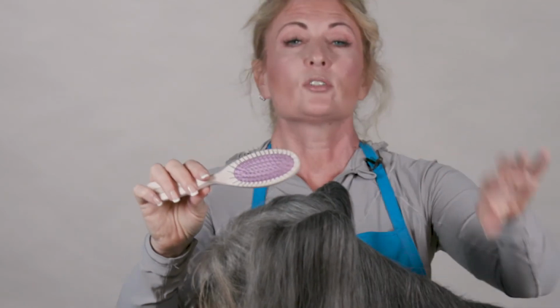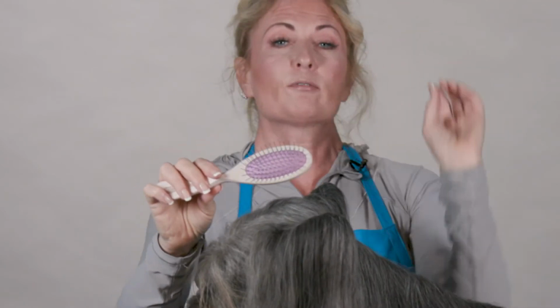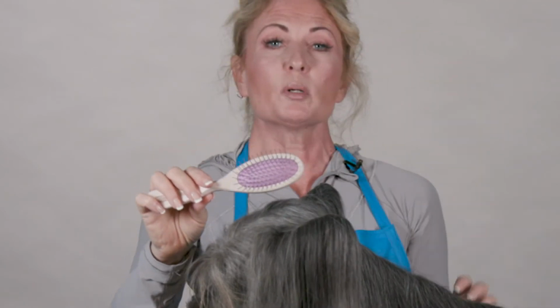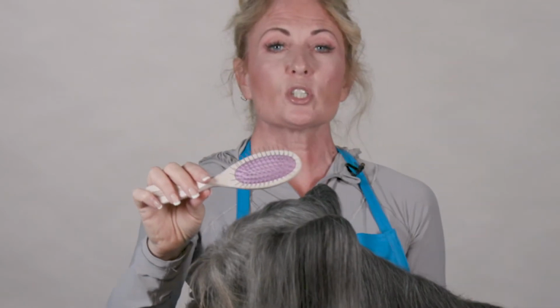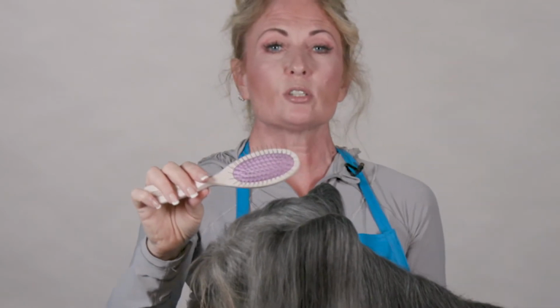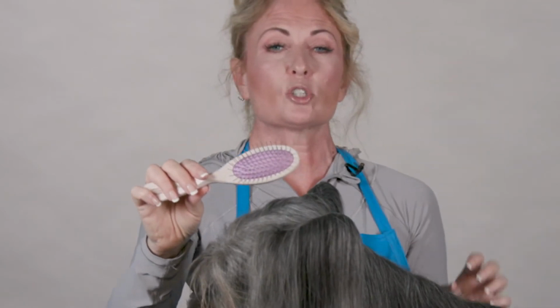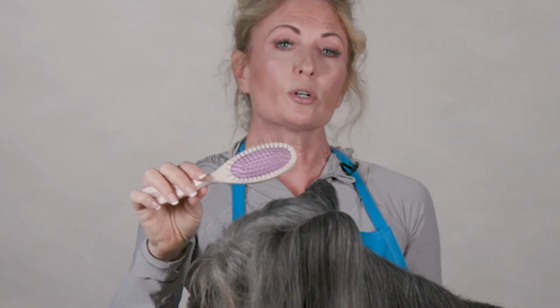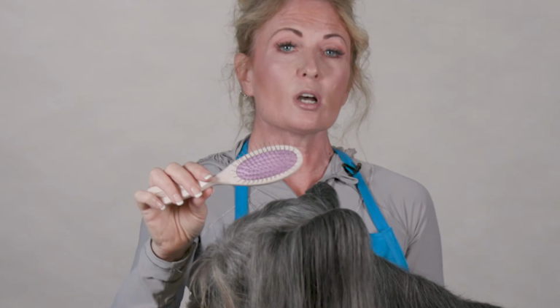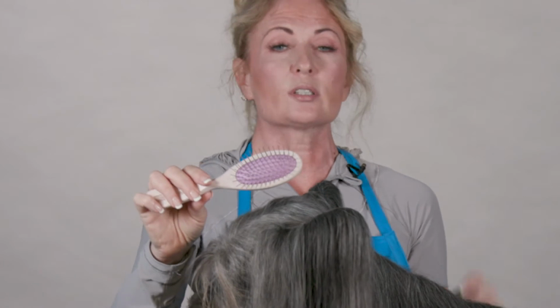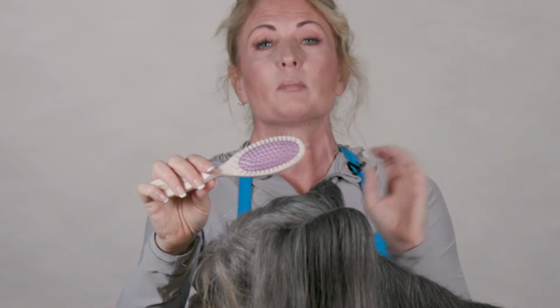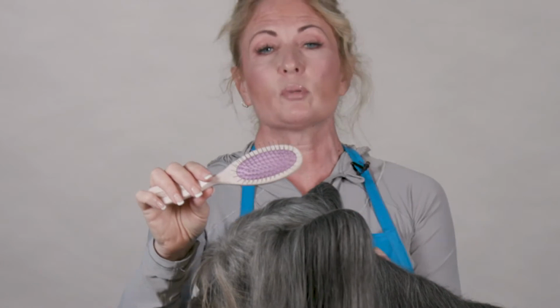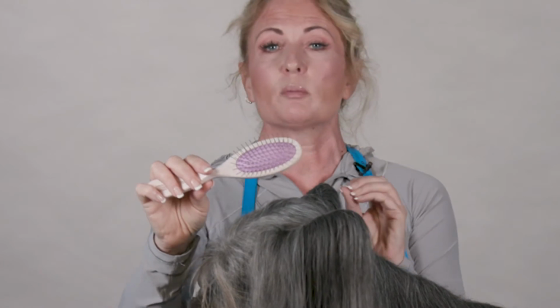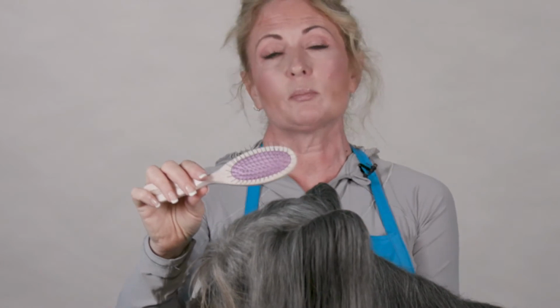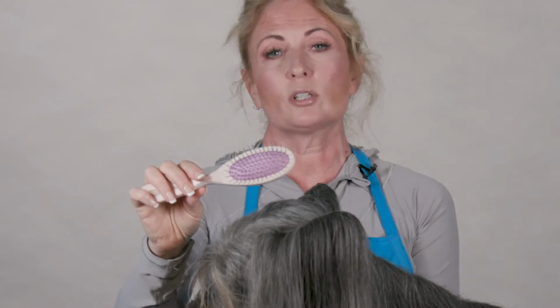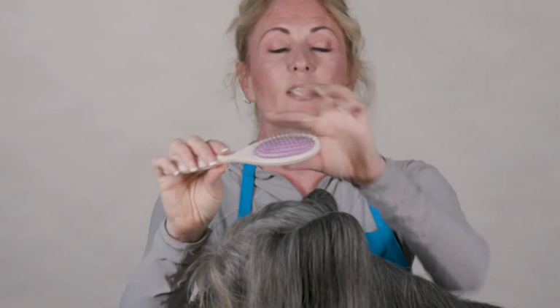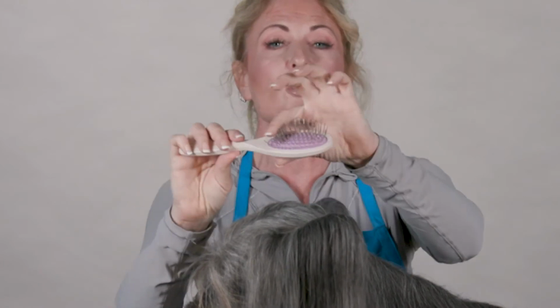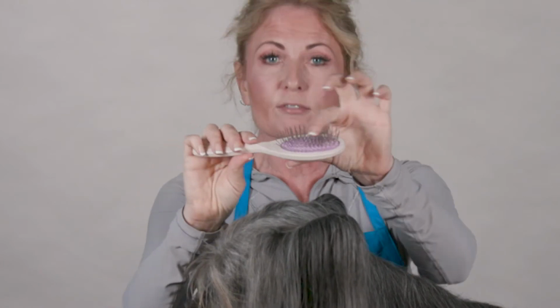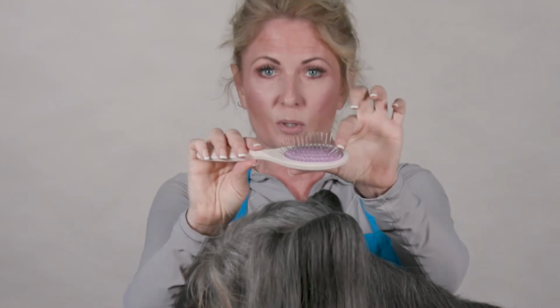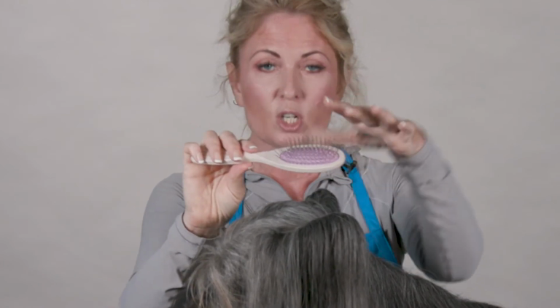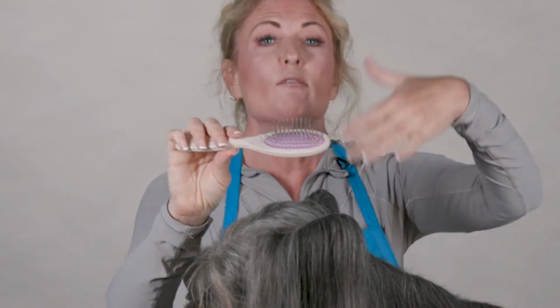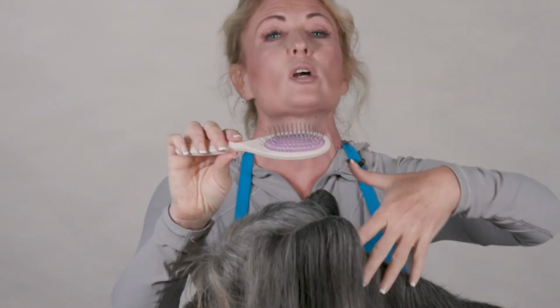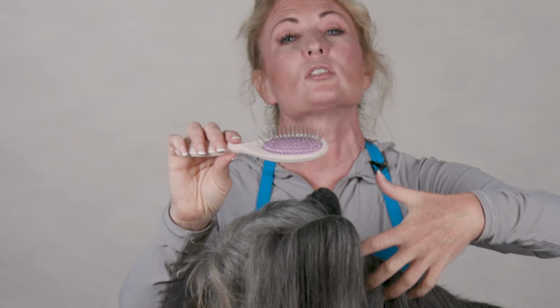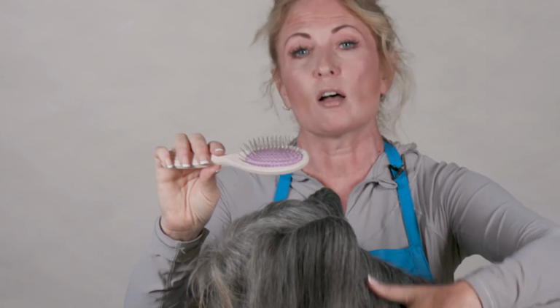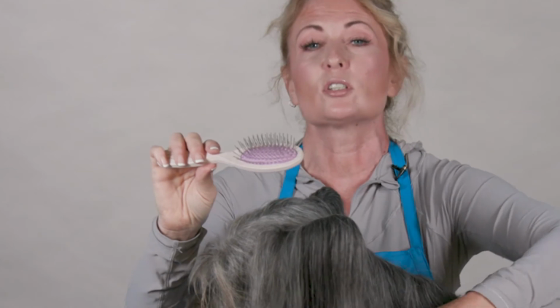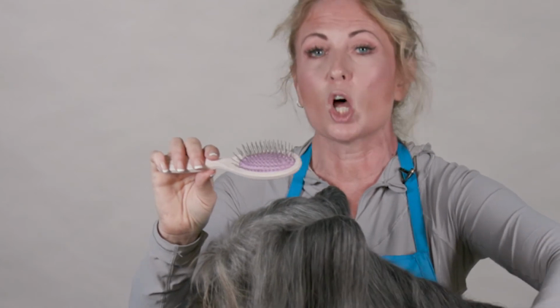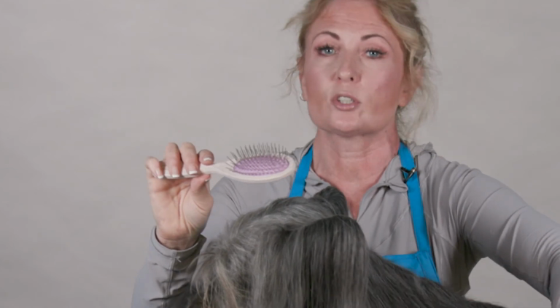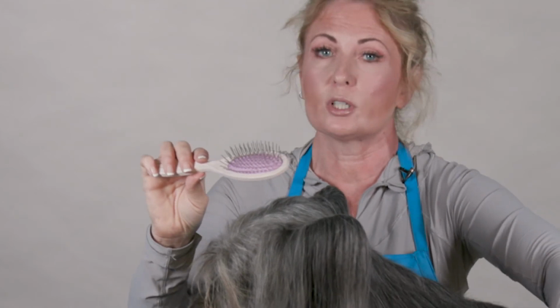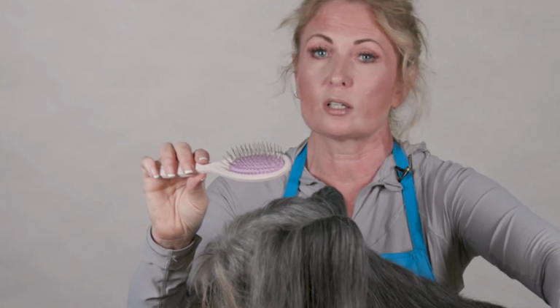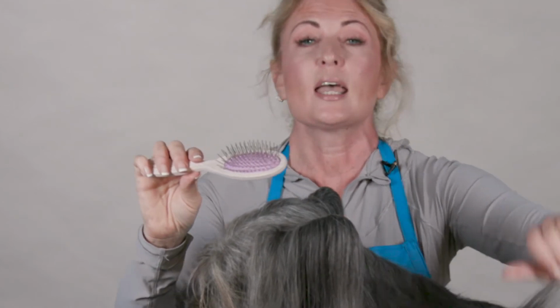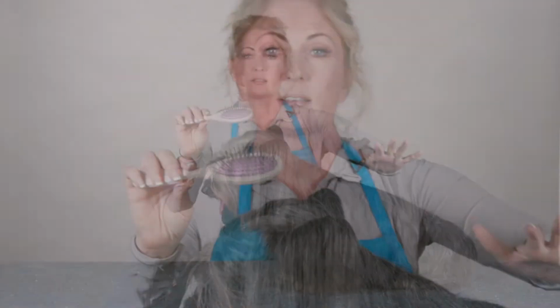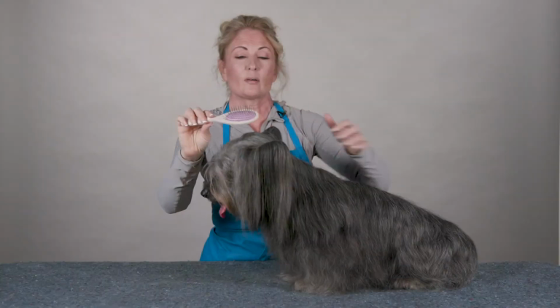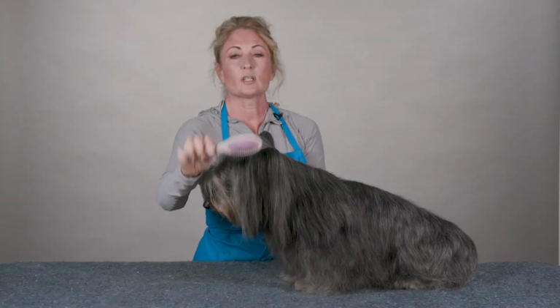The firmer brush I like to use on shorter dogs, the medium brush on medium coated dogs, and the softest brush for the softest, longest coated dogs — and this is how I use it.